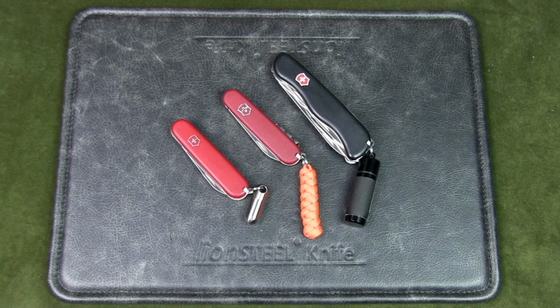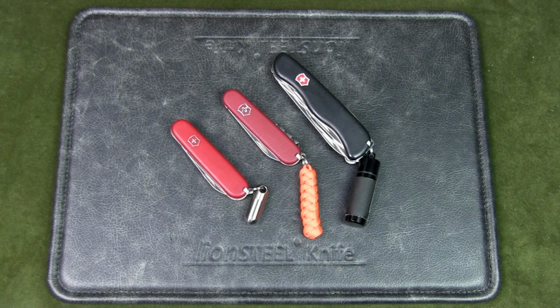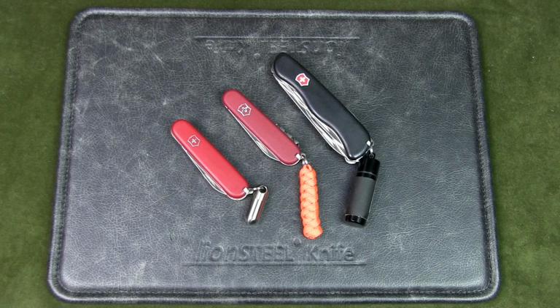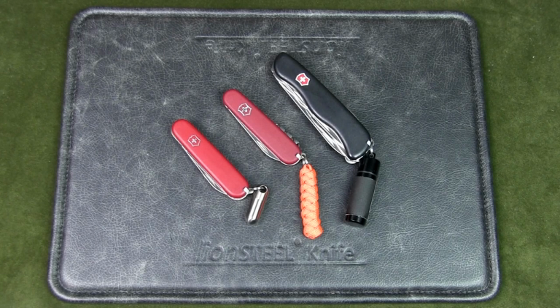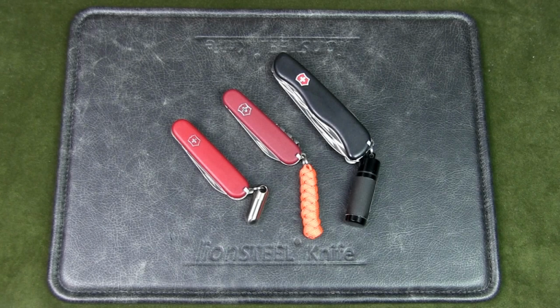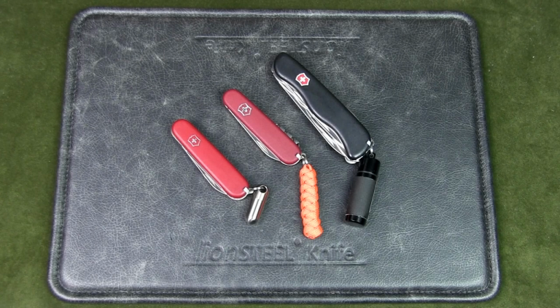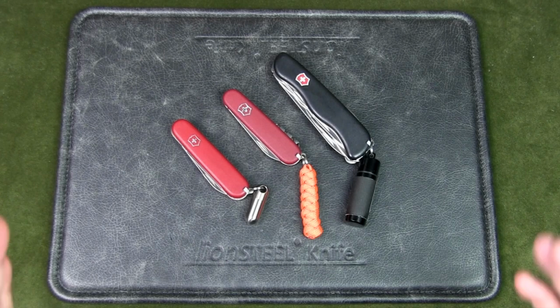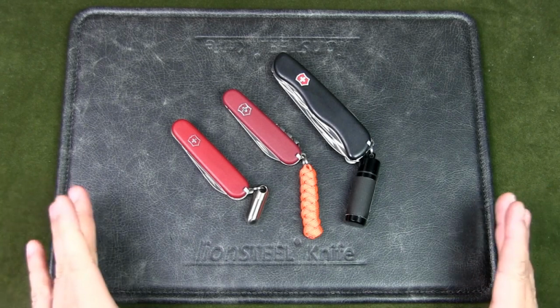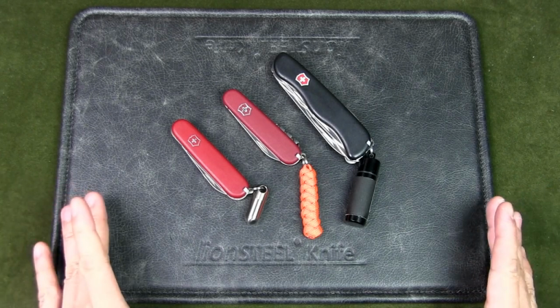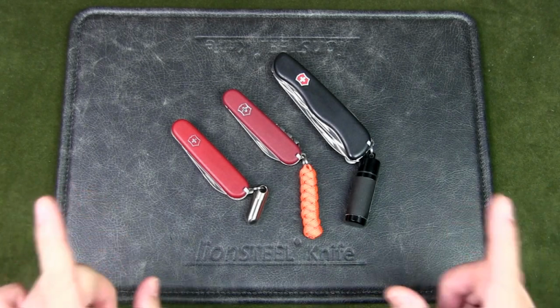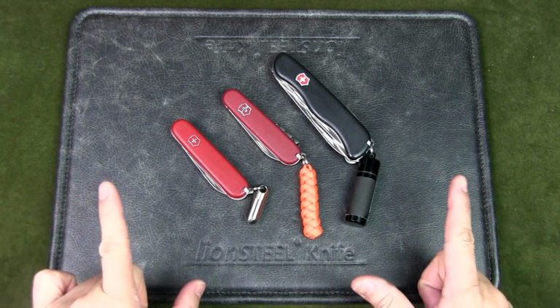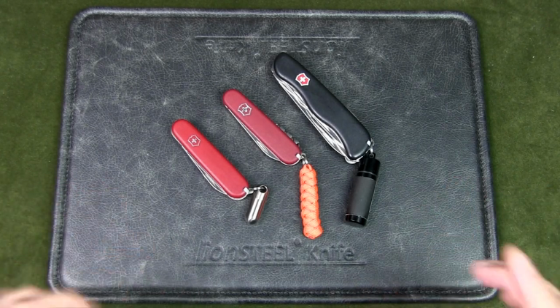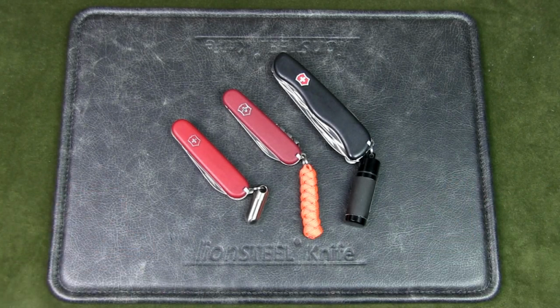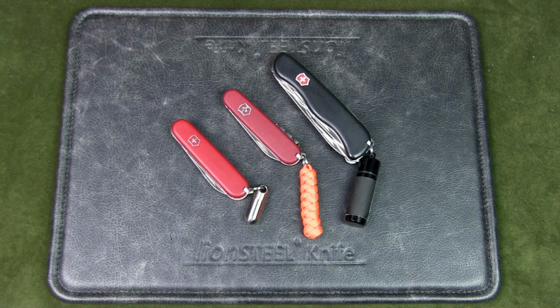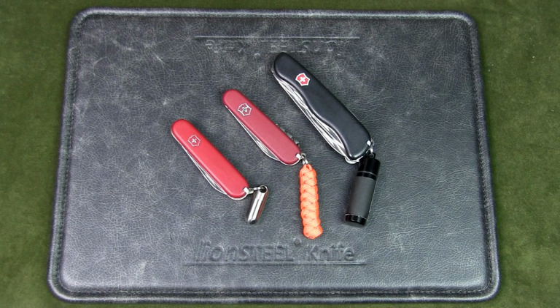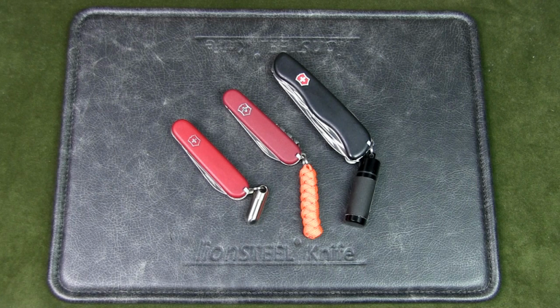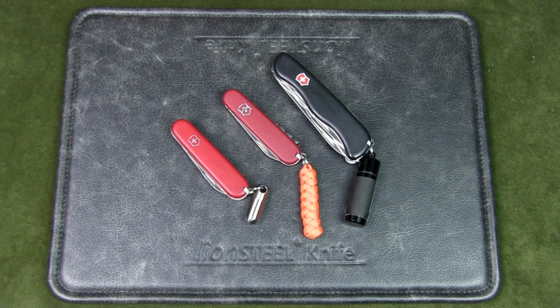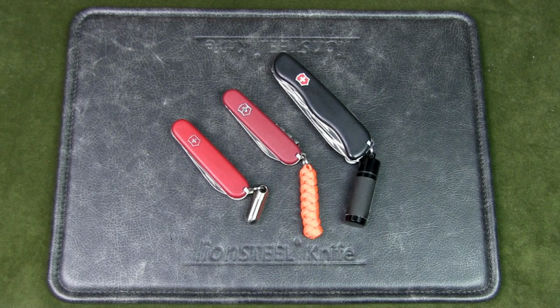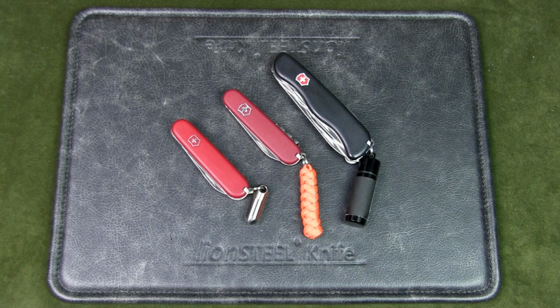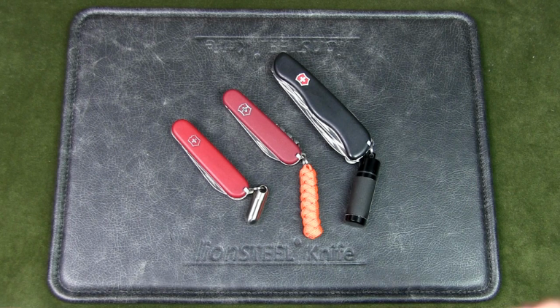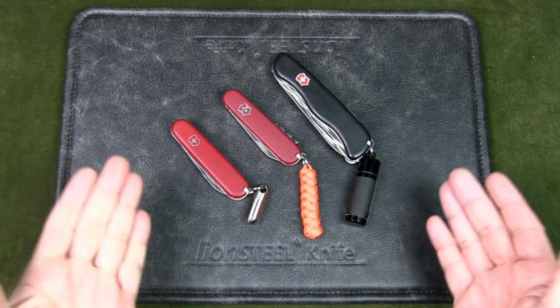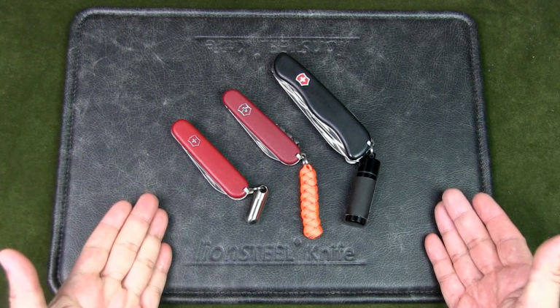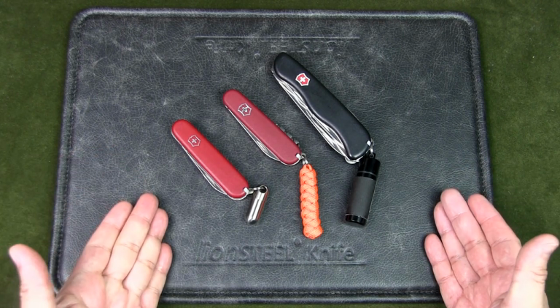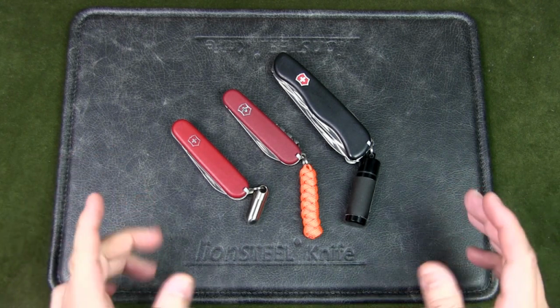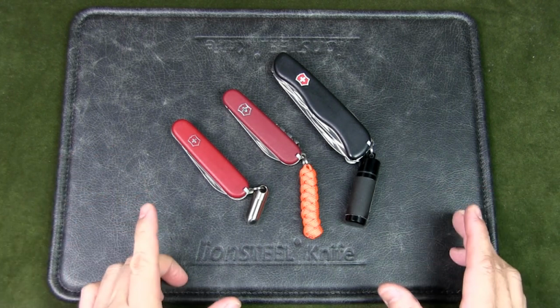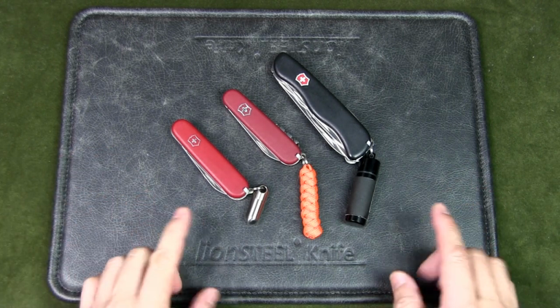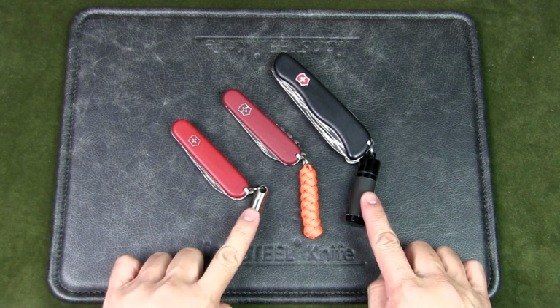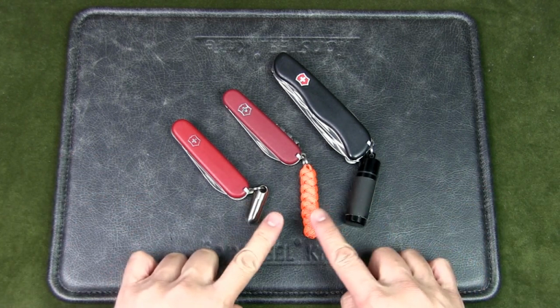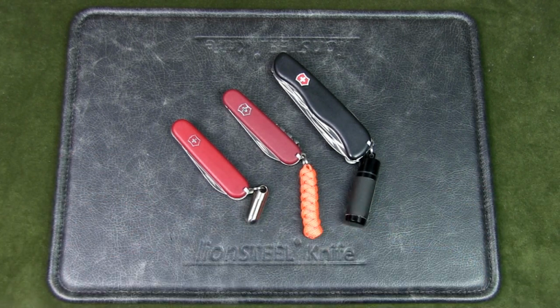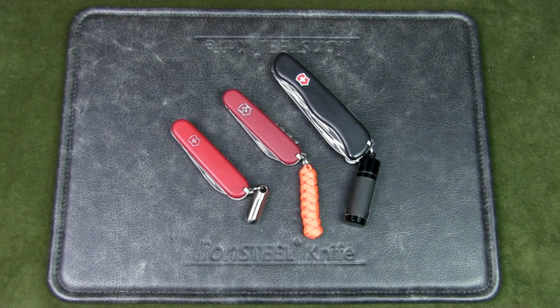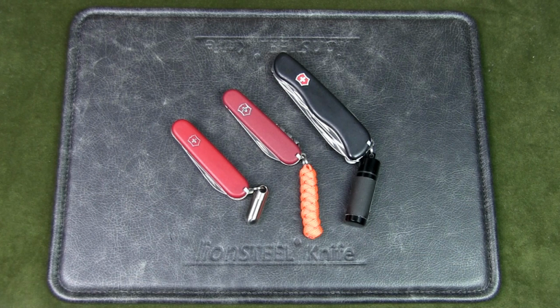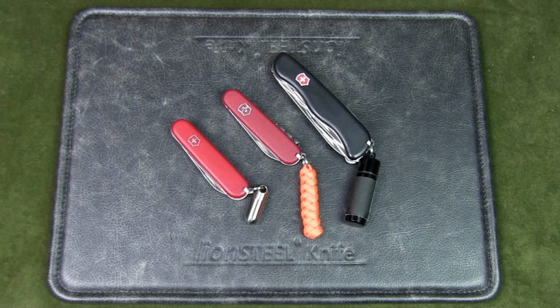Welcome to Urban Knife Guy, where we explore the urban knife style and jungle survival. Today we're going to have a look at Swiss Army Knife fire kits that you can put together yourself.